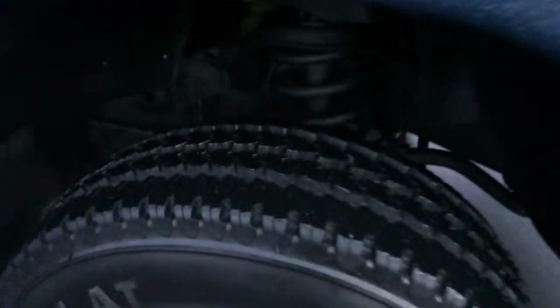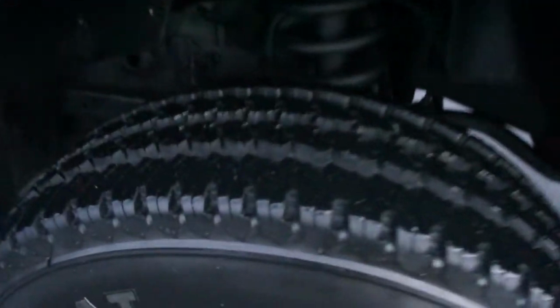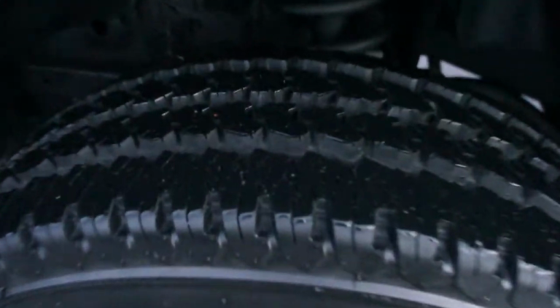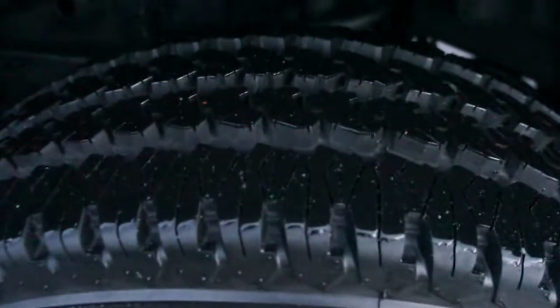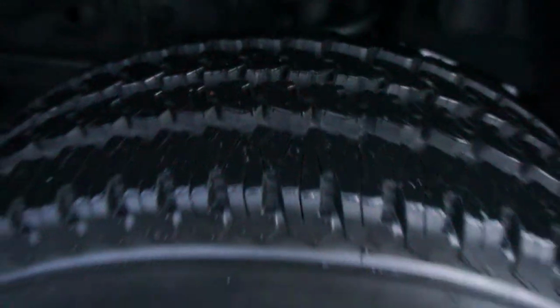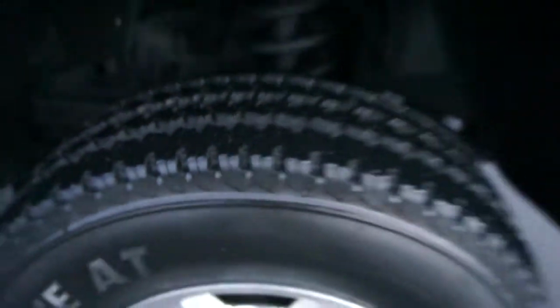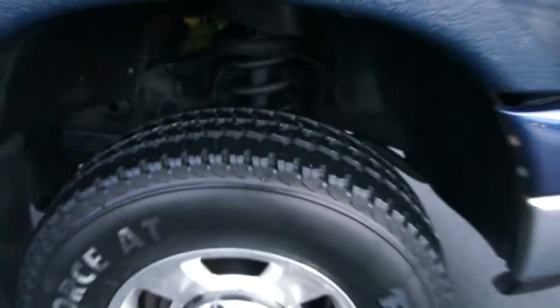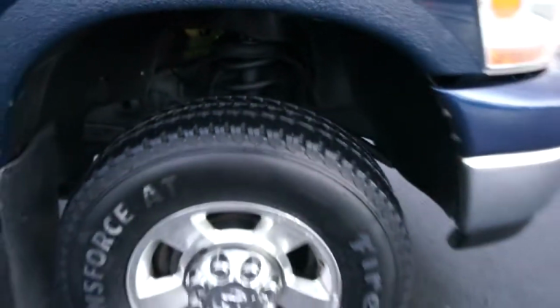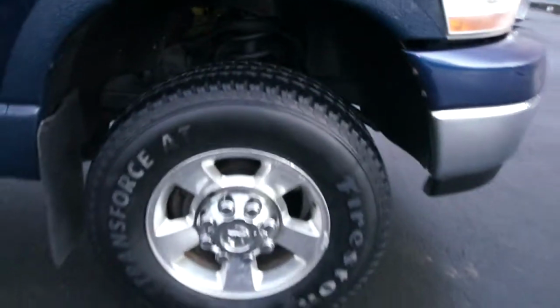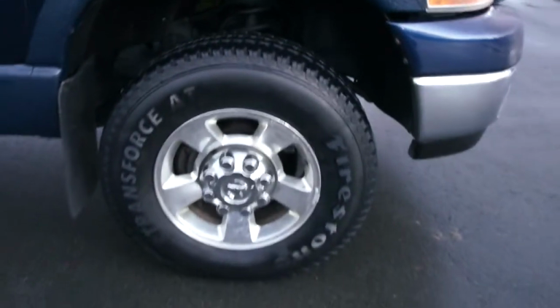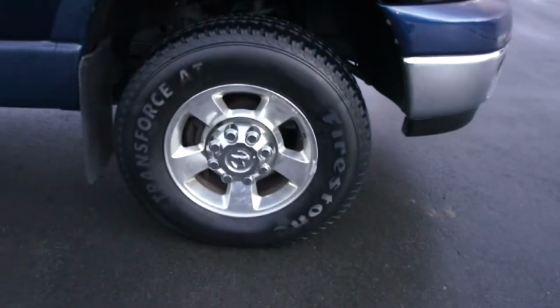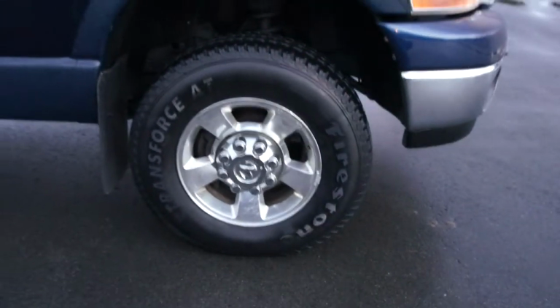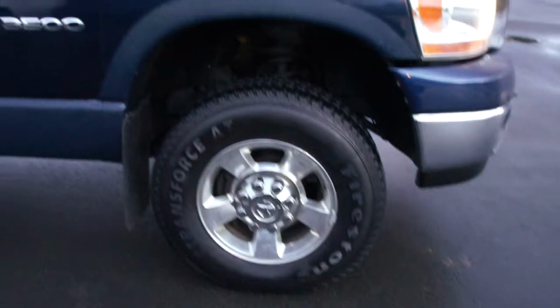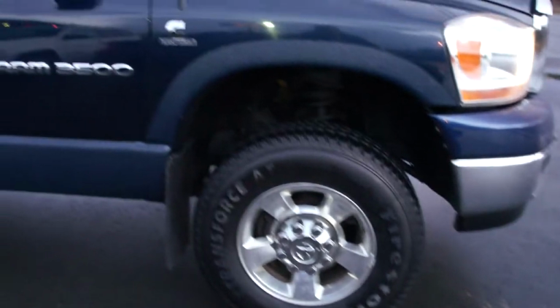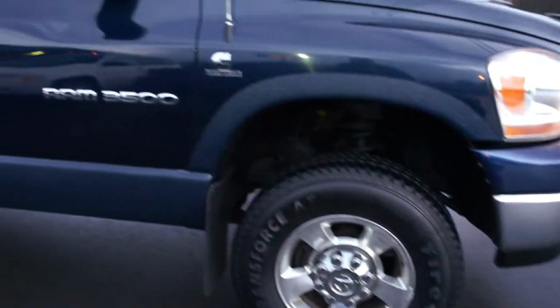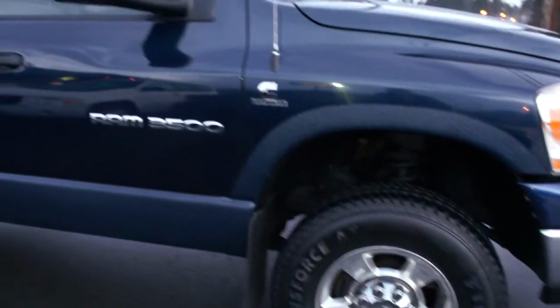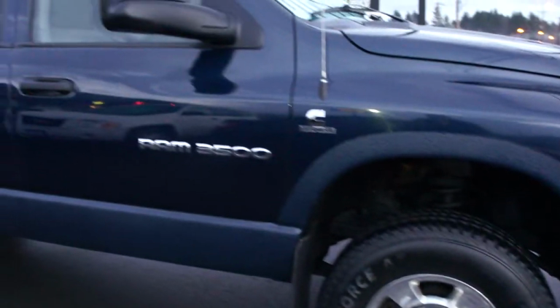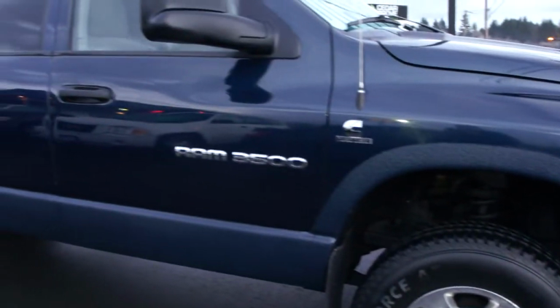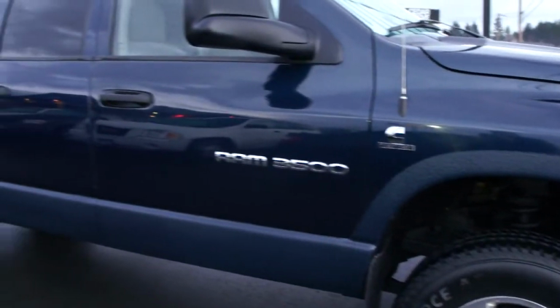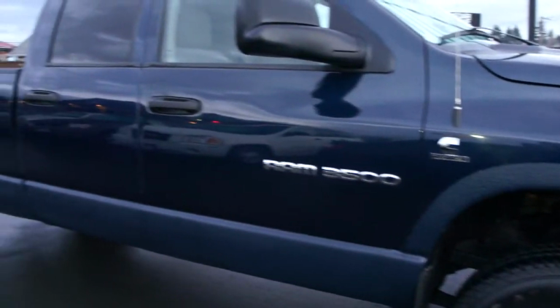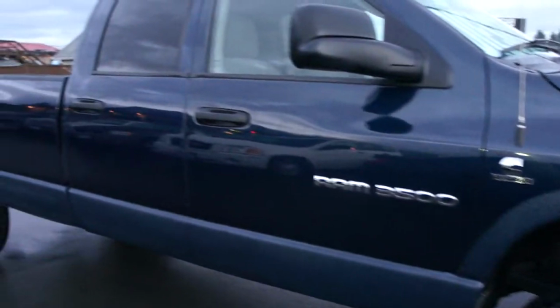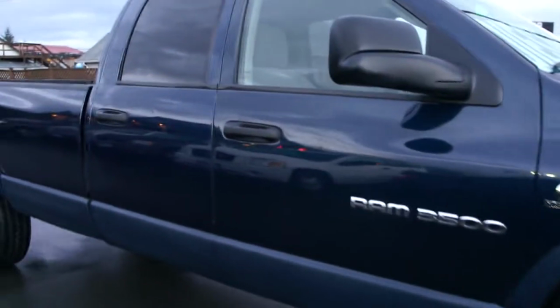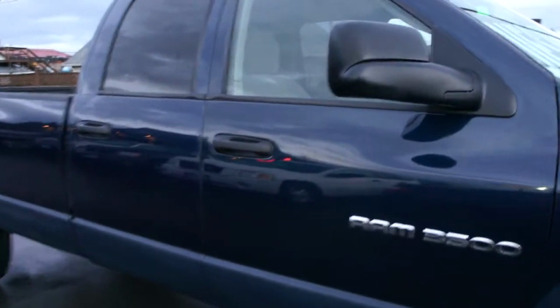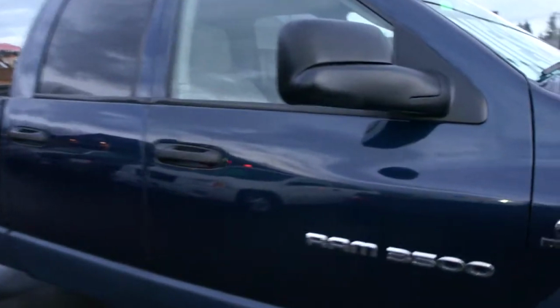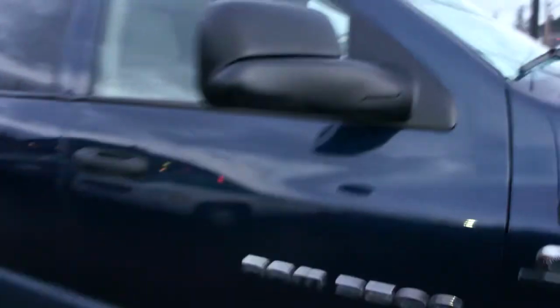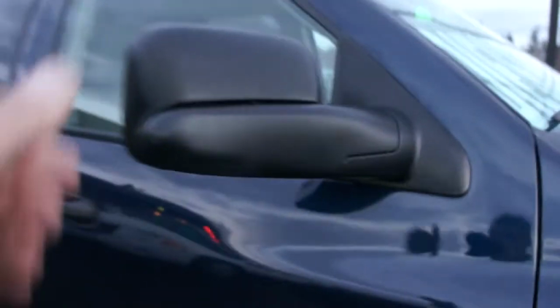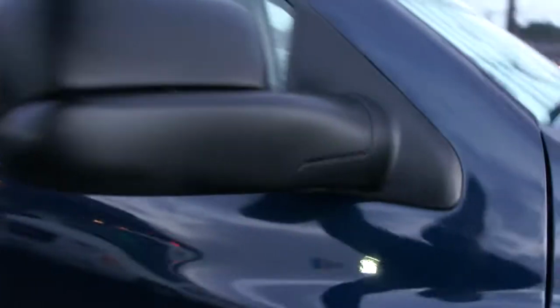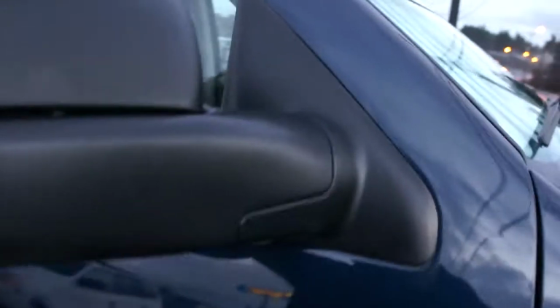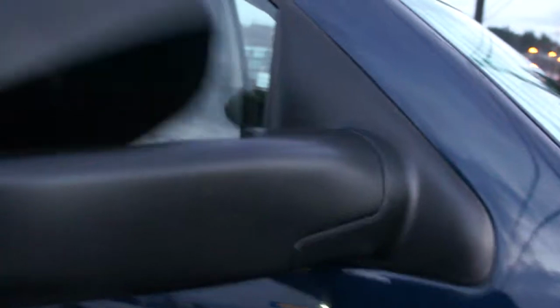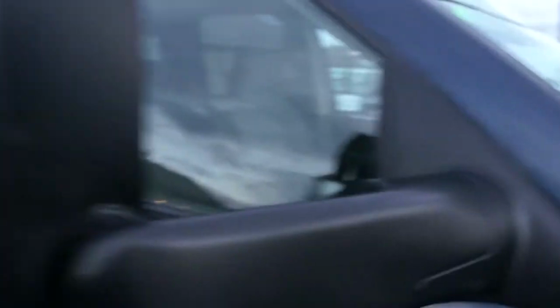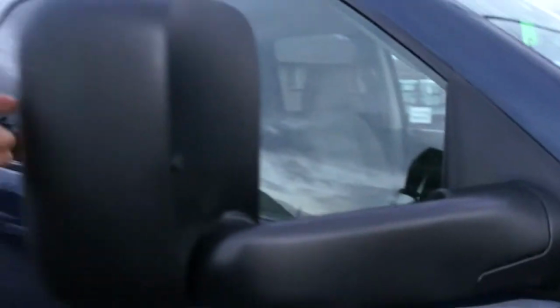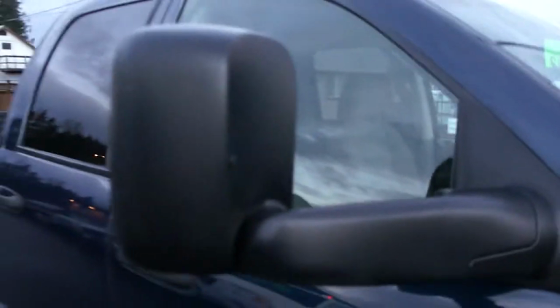It's got all brand new tires that were just put on, 17-inch alloy wheels. It's got the flip-out tow mirrors for towing a trailer.